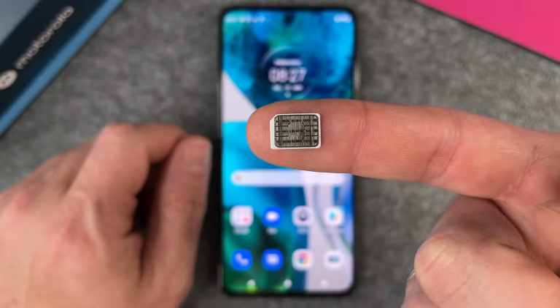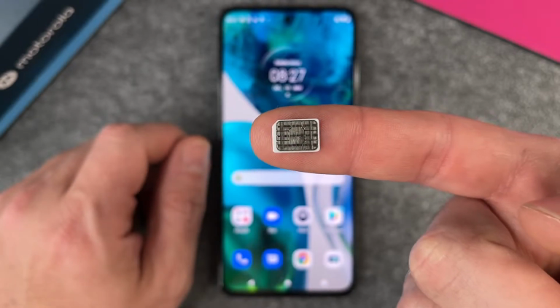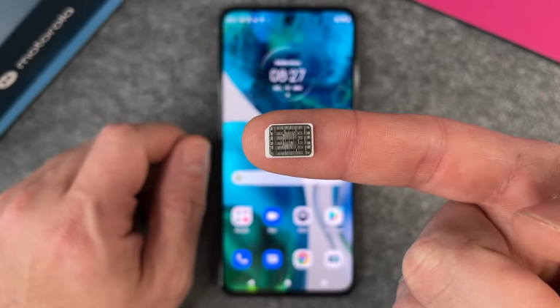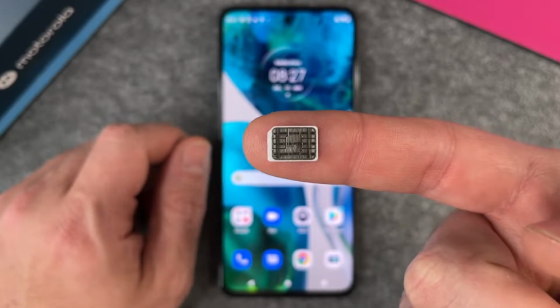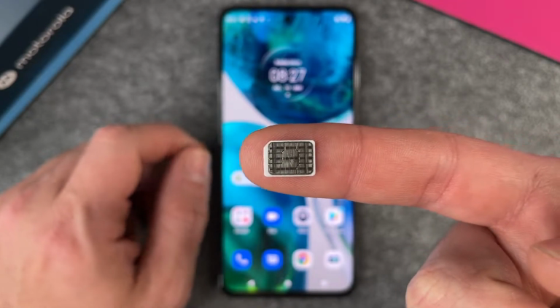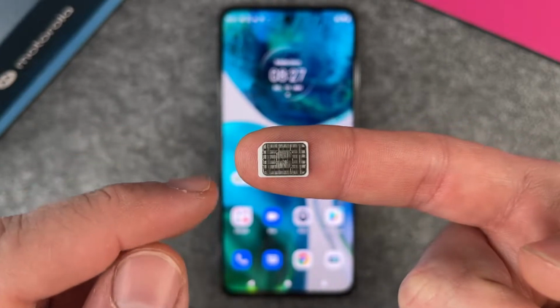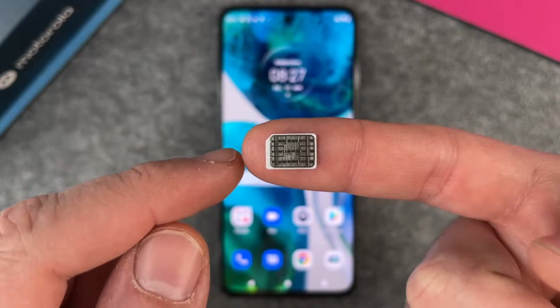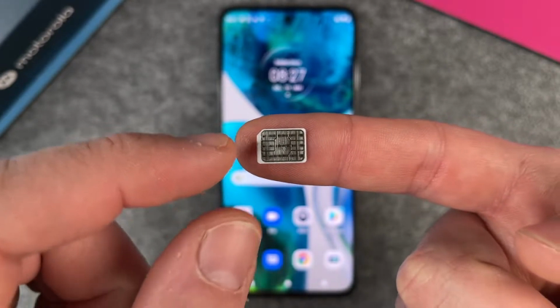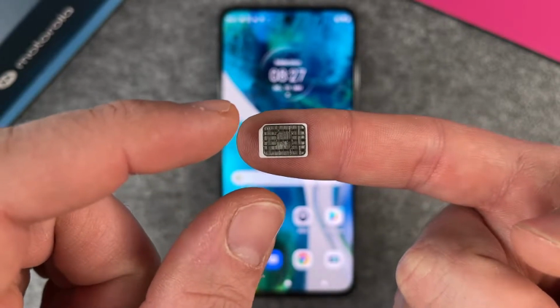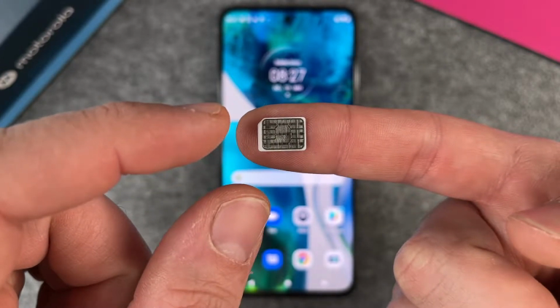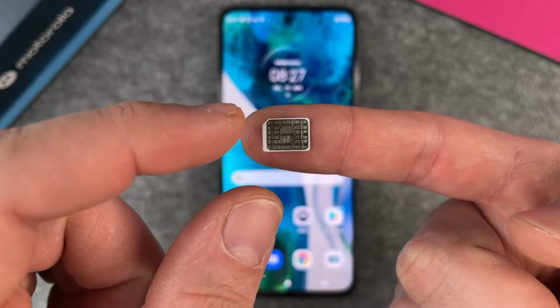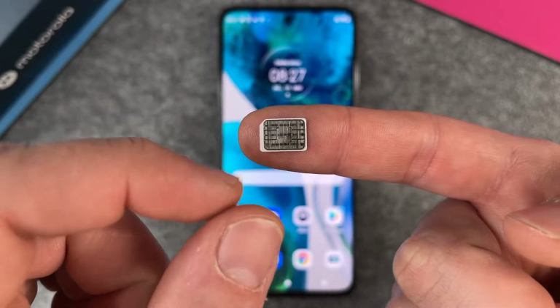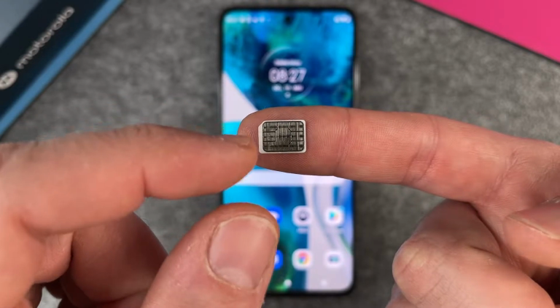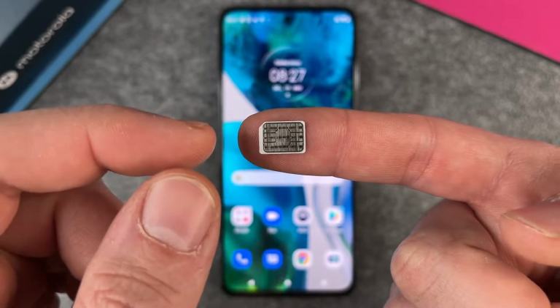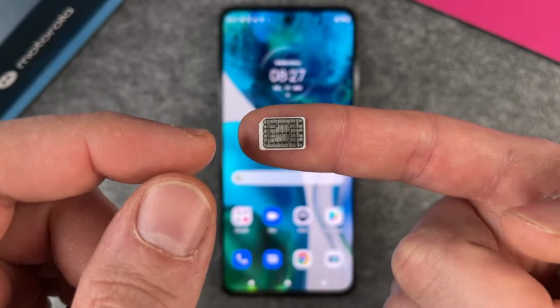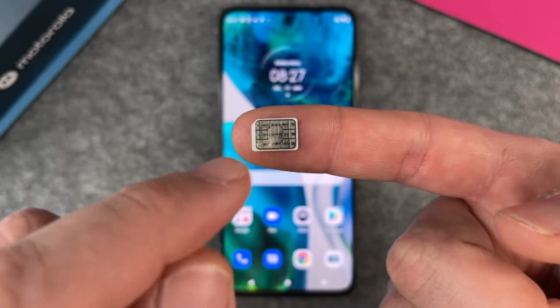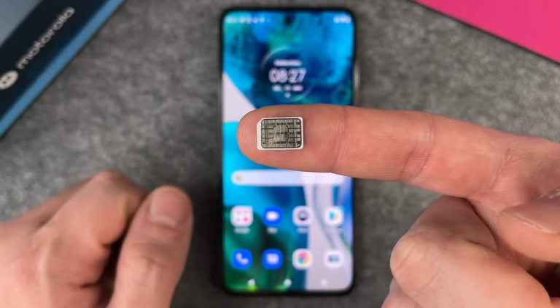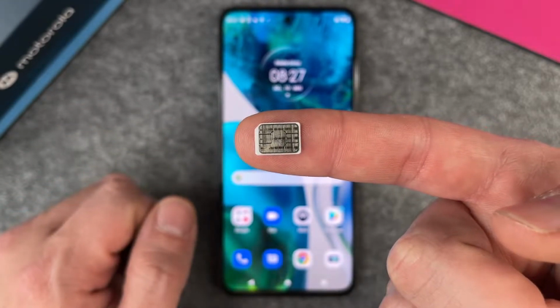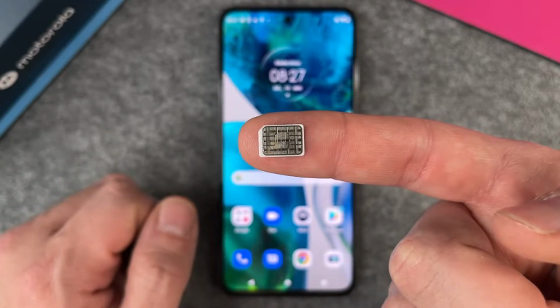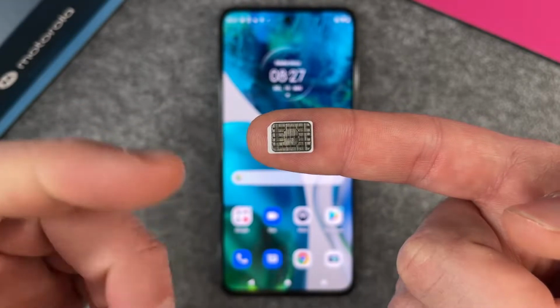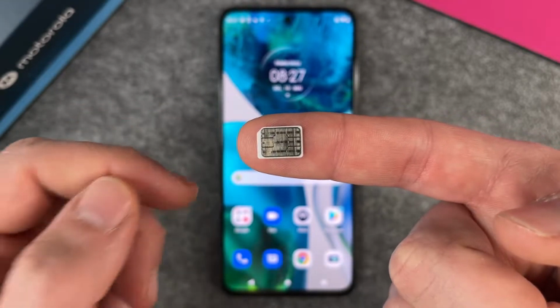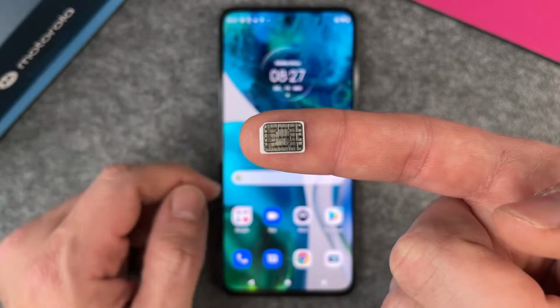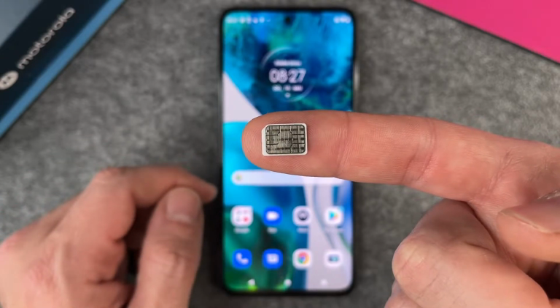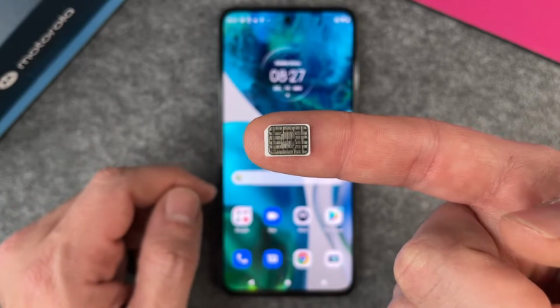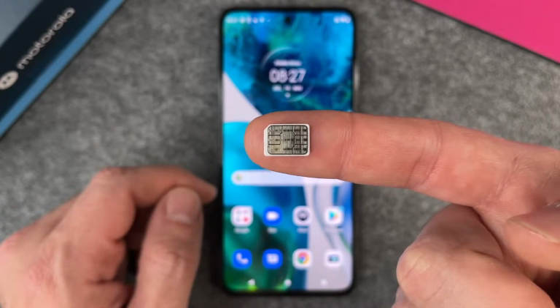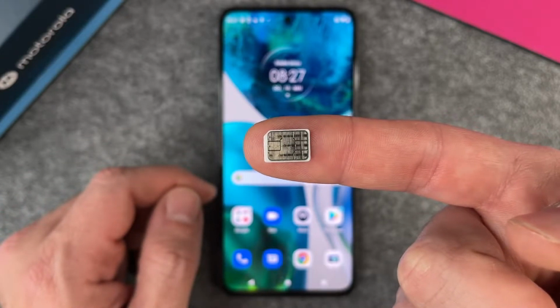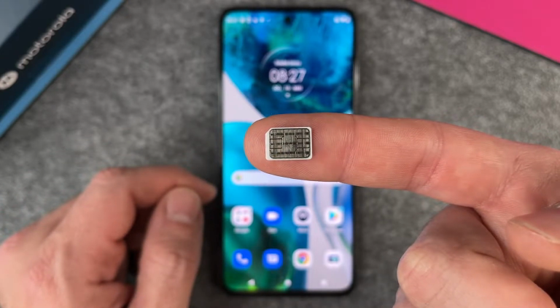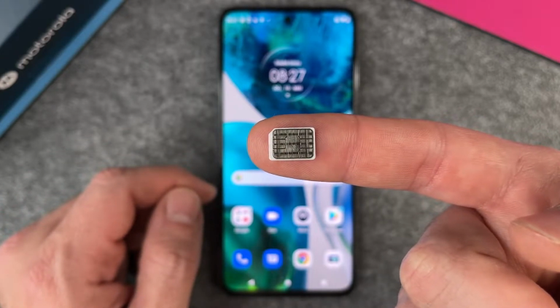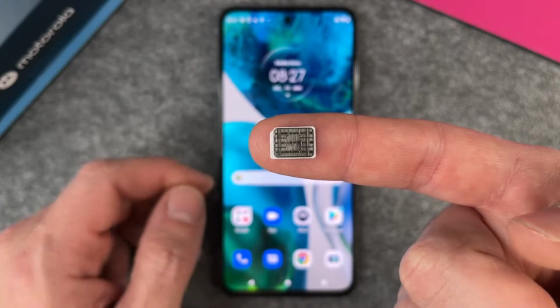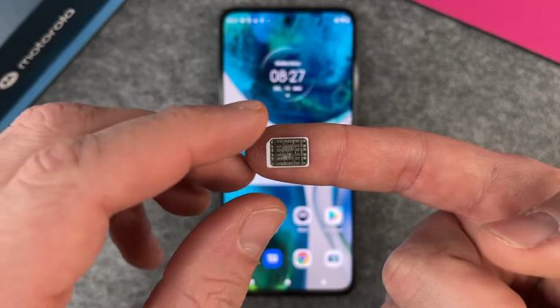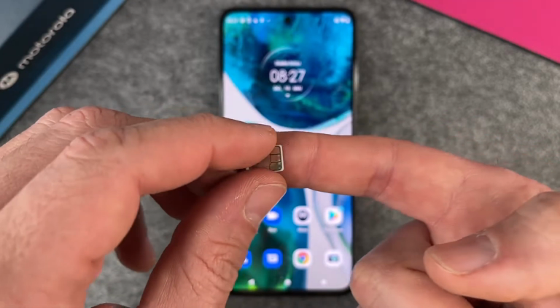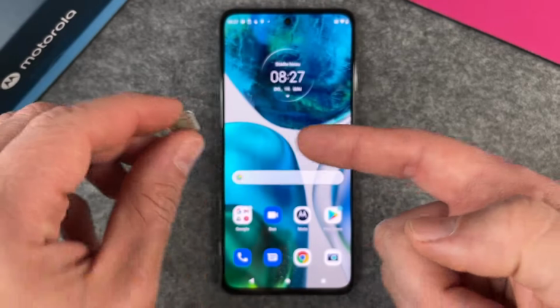It's the smallest SIM card you can buy at this moment. There are also two slightly bigger models — there is a micro SIM card and a standard SIM card — but you will need a nano SIM card. So if you don't have a nano SIM card, just call your provider and they will send you a nano SIM card.